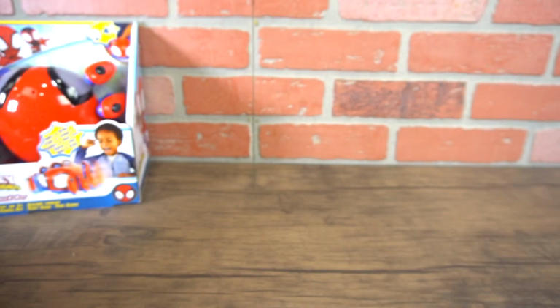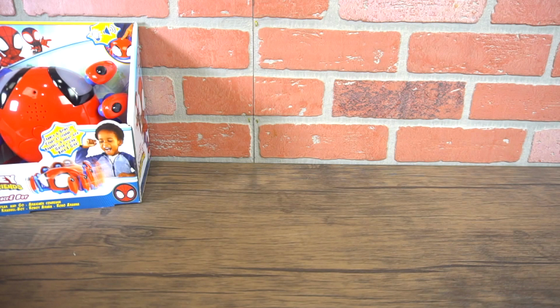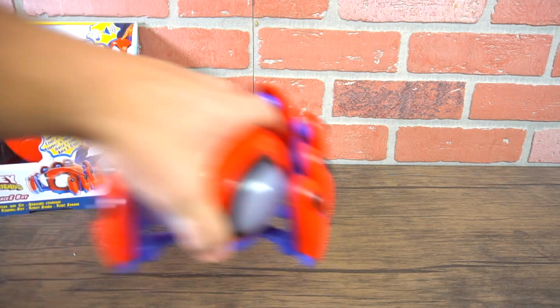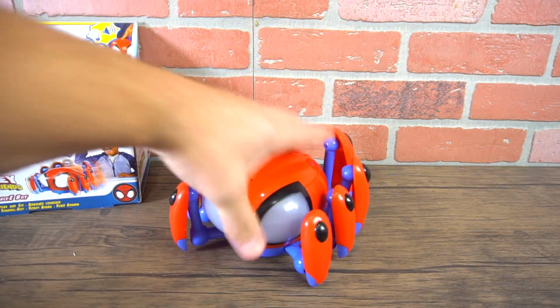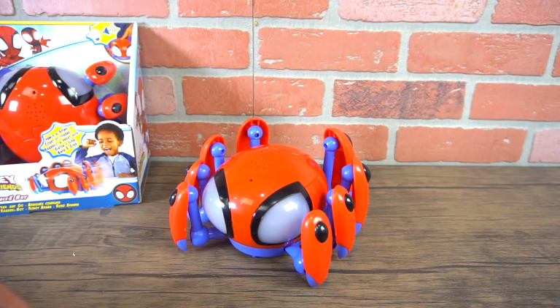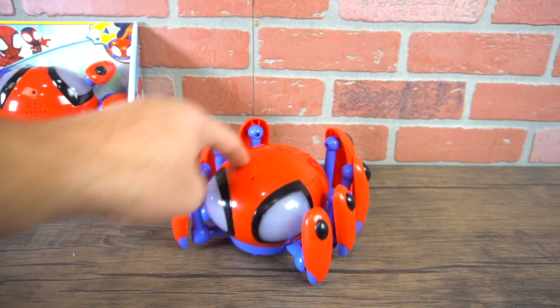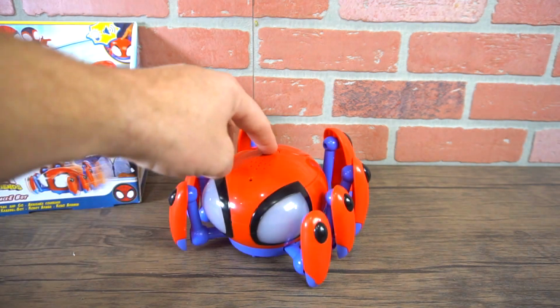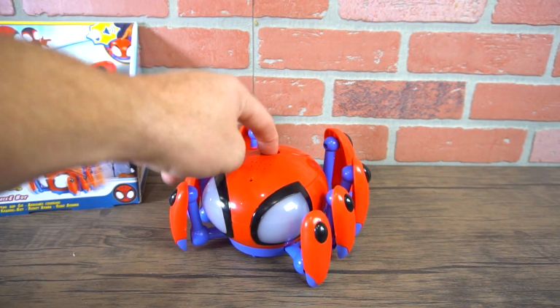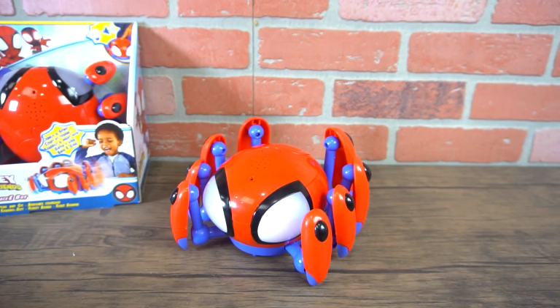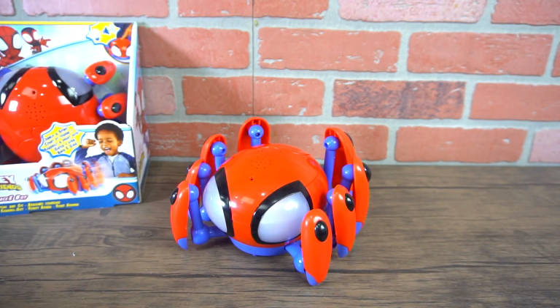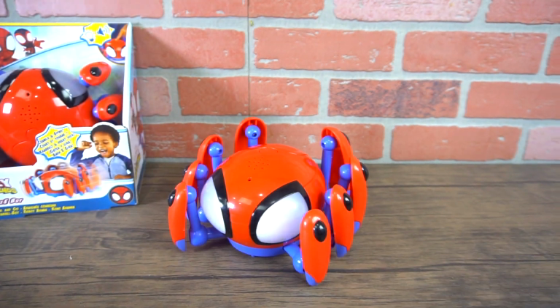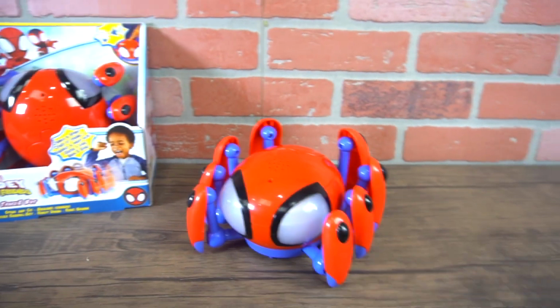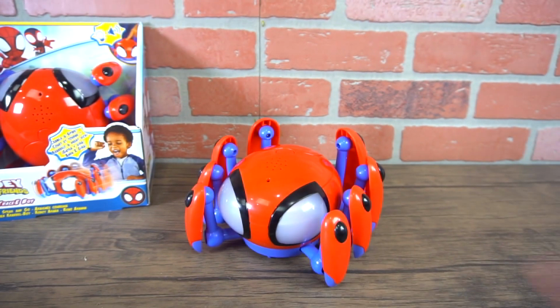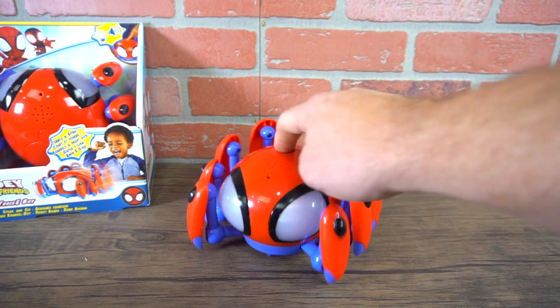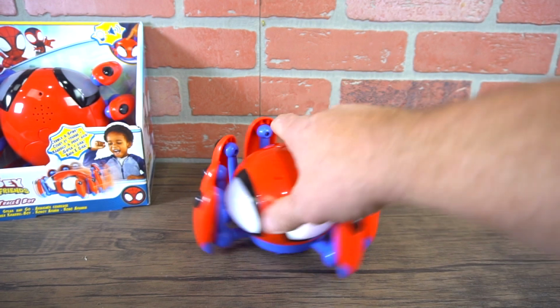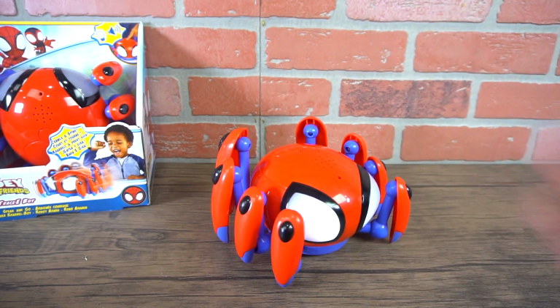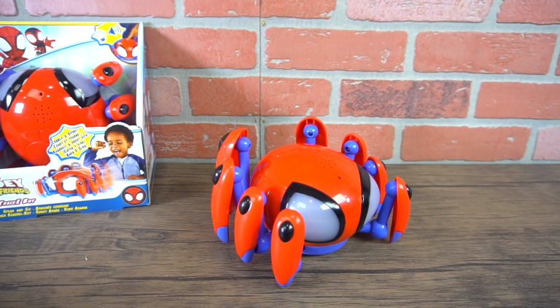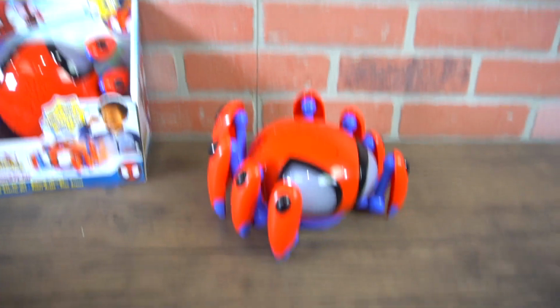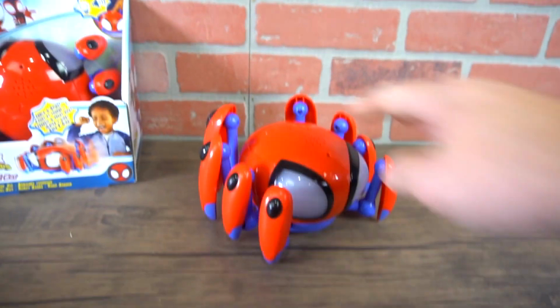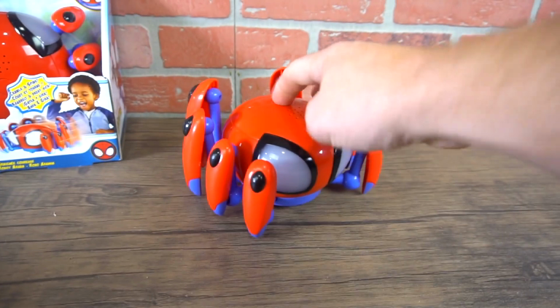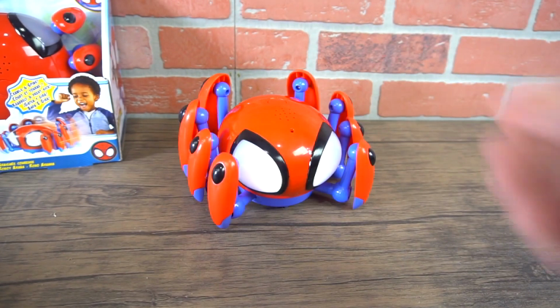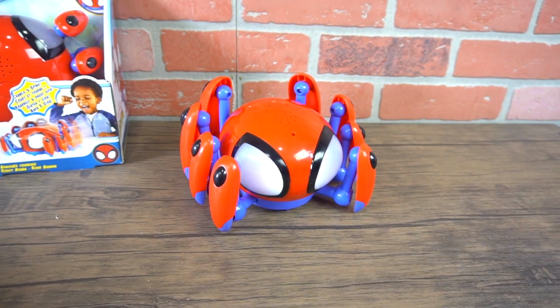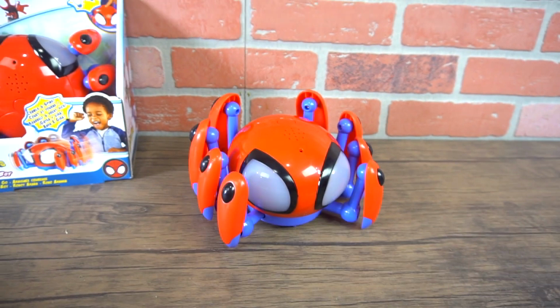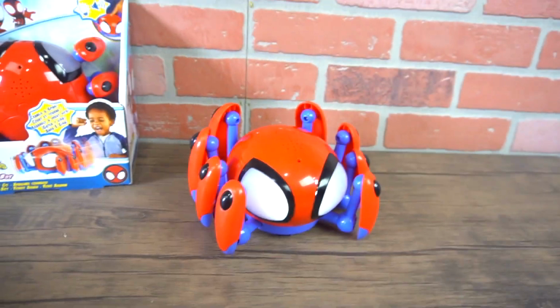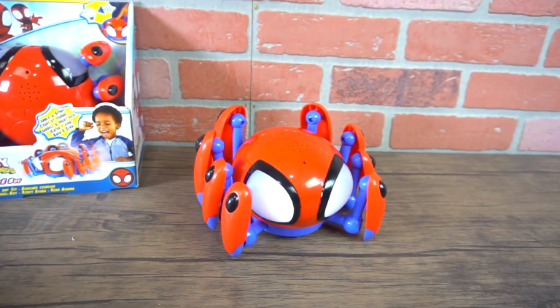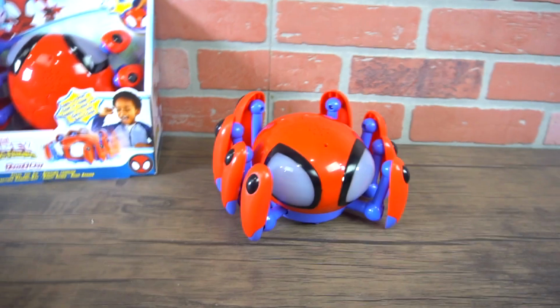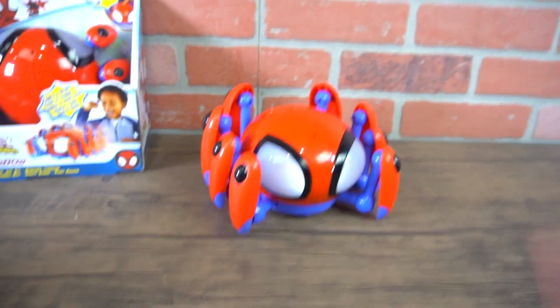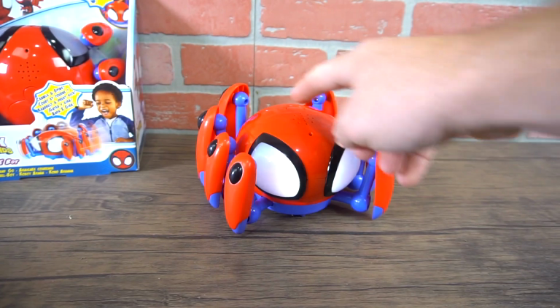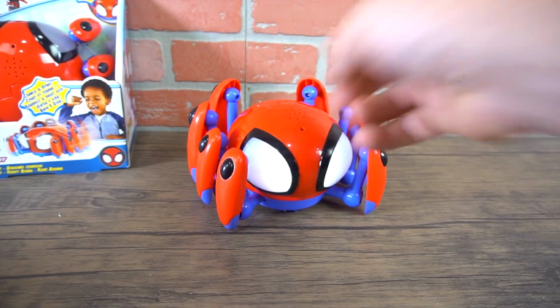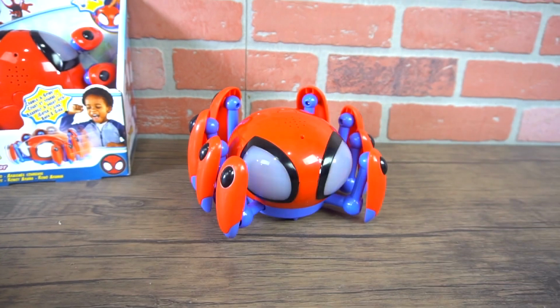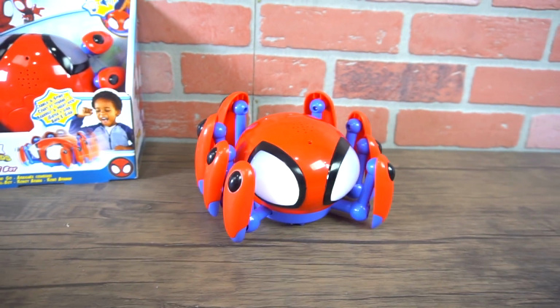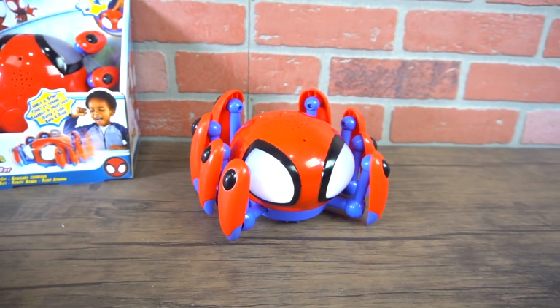Let's check out Spidey right here. Let's press that button. Woohoo! So a lot of different sounds and features.